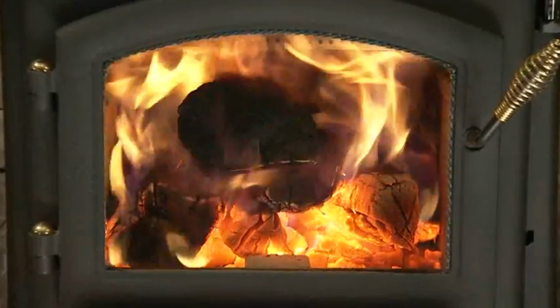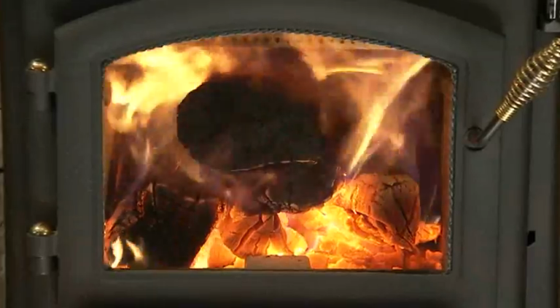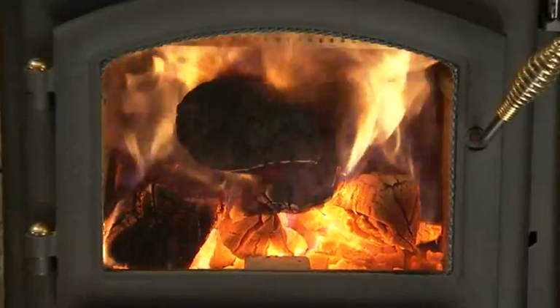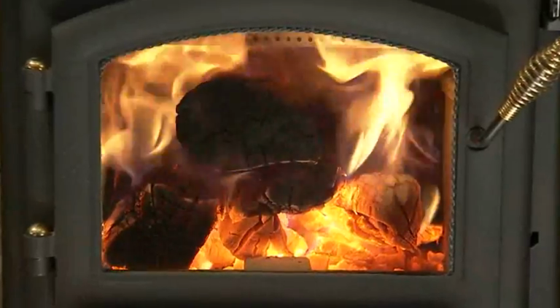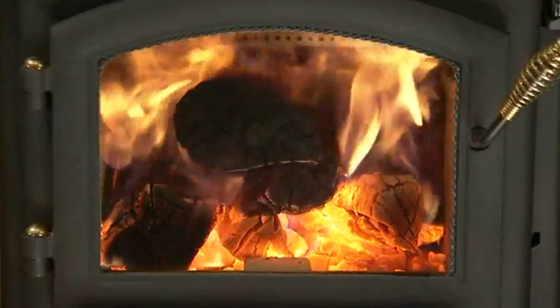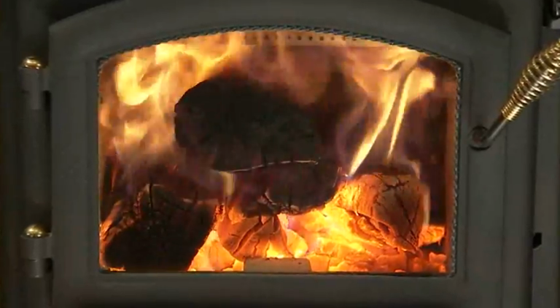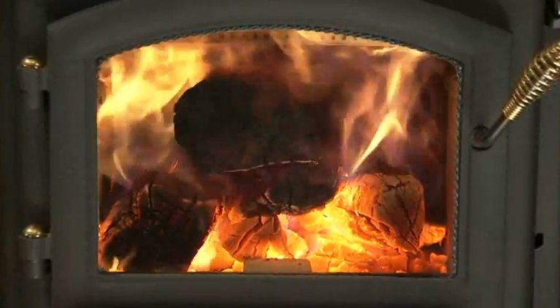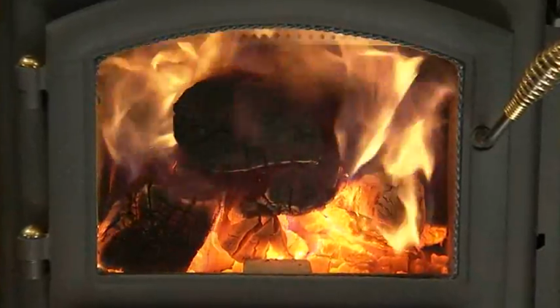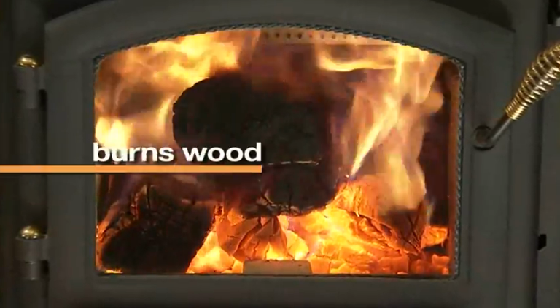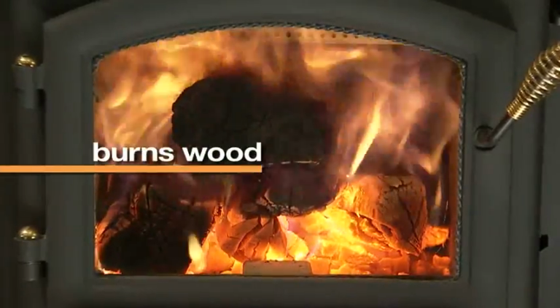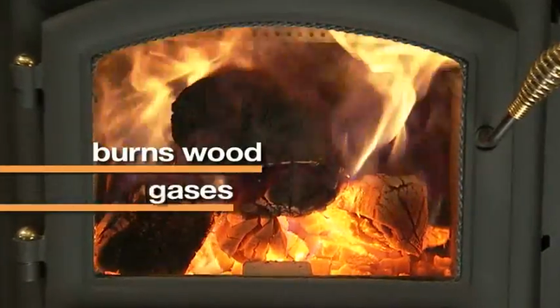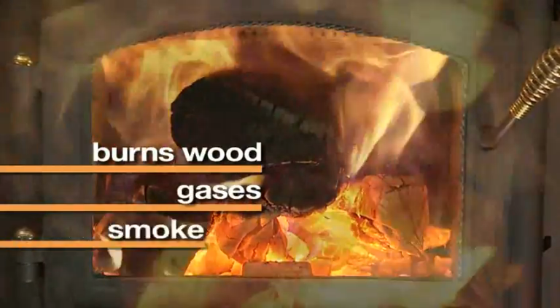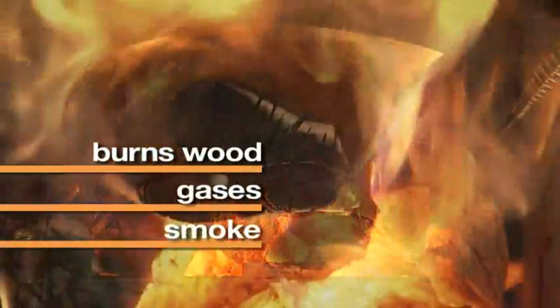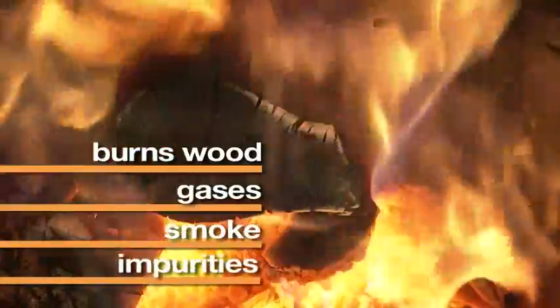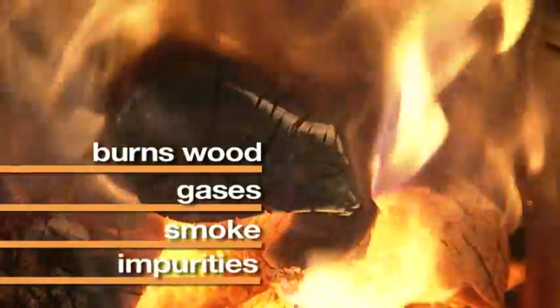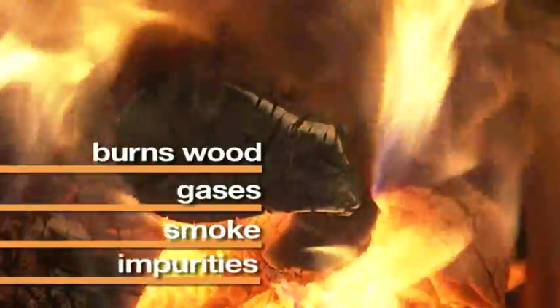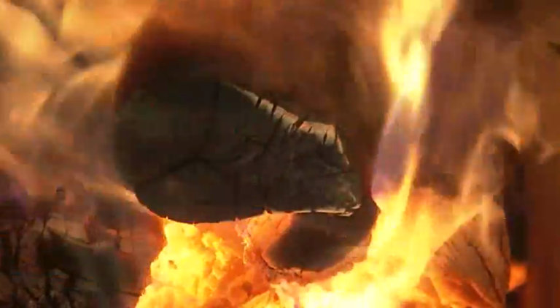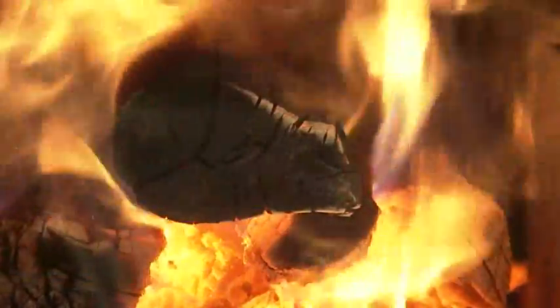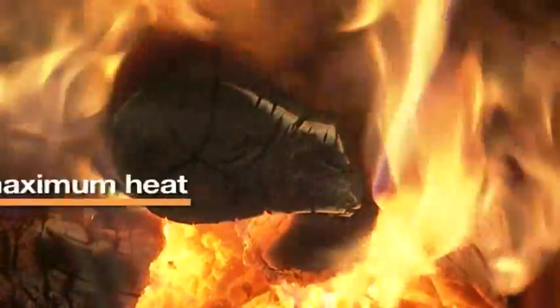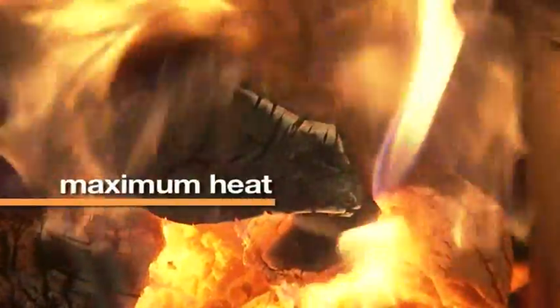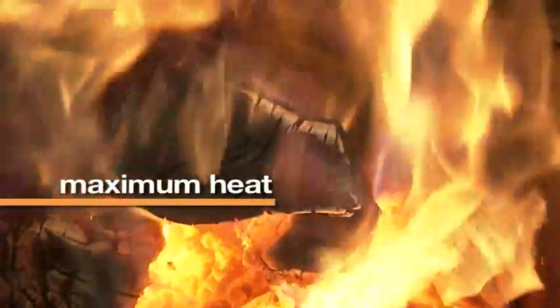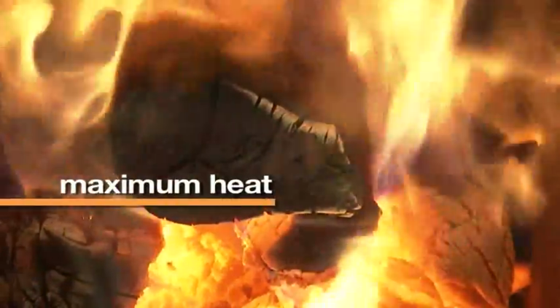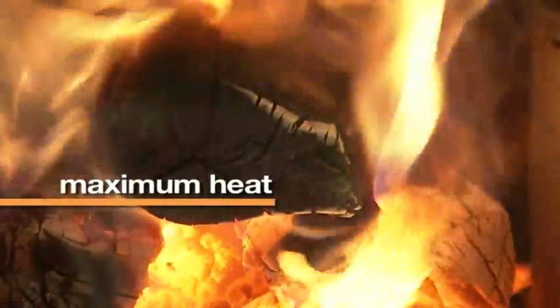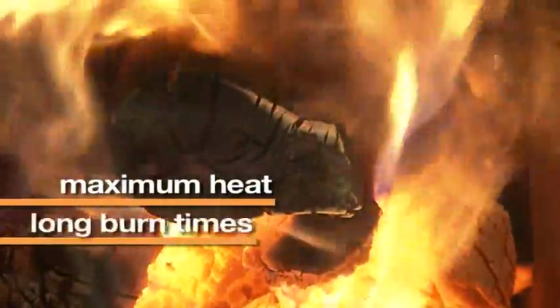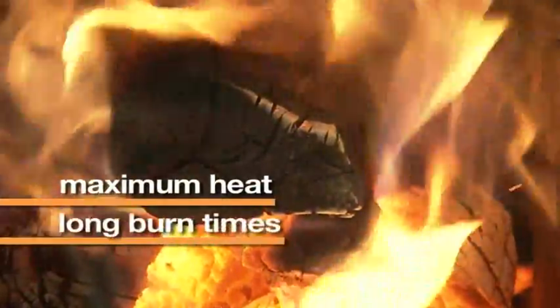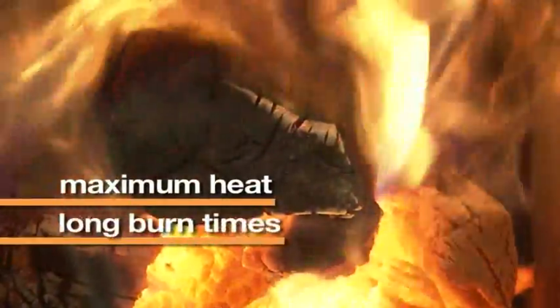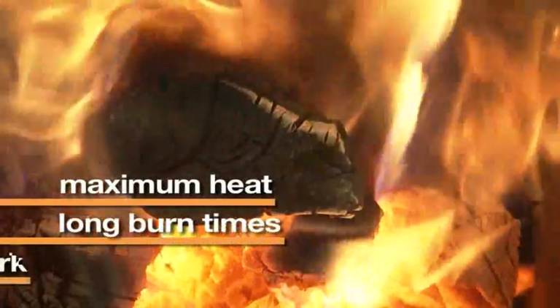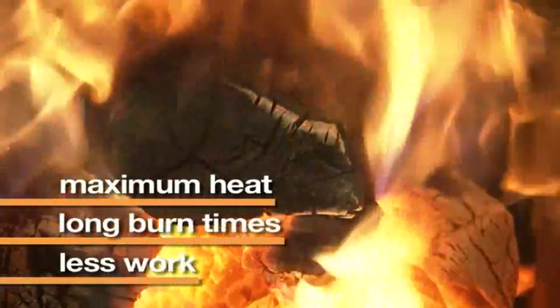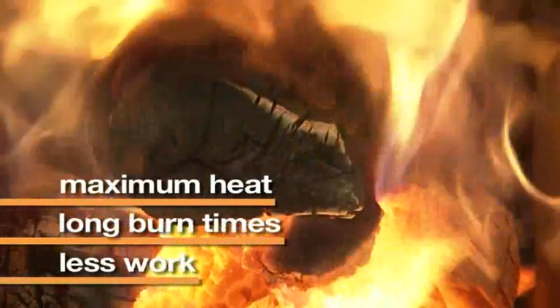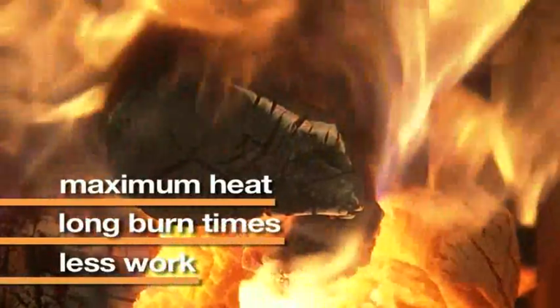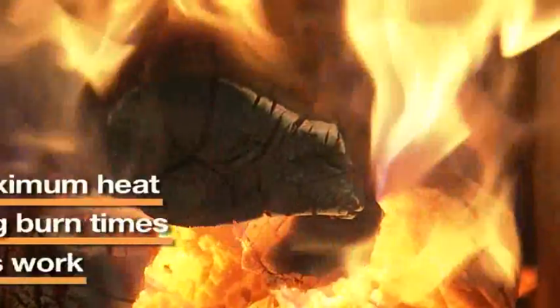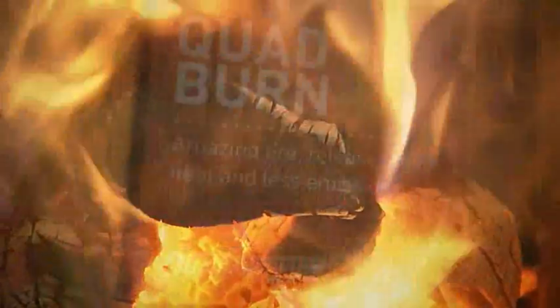Quadrafire's quad burn technology thoroughly burns all of the wood, gases, smoke and impurities. It produces maximum heat and long burn times, requiring fewer trips to the wood pile.